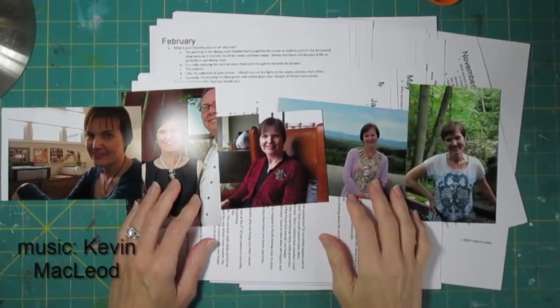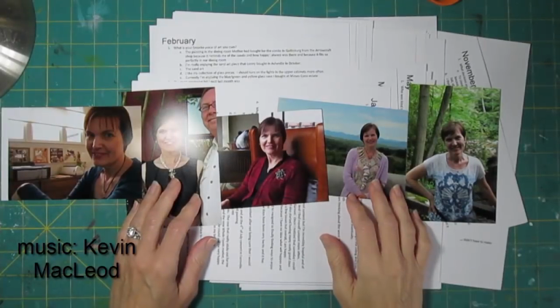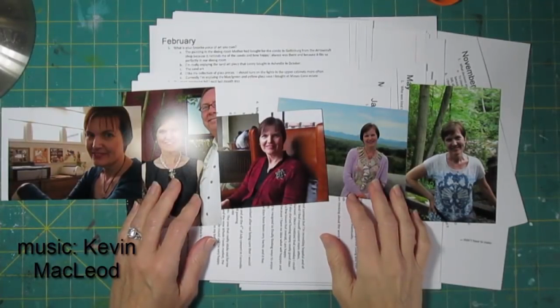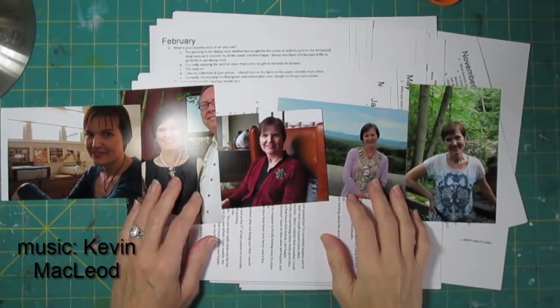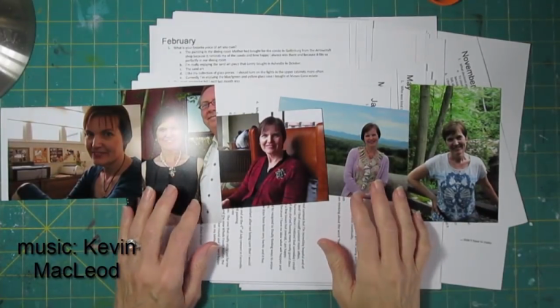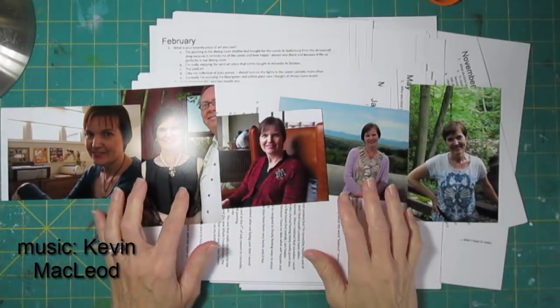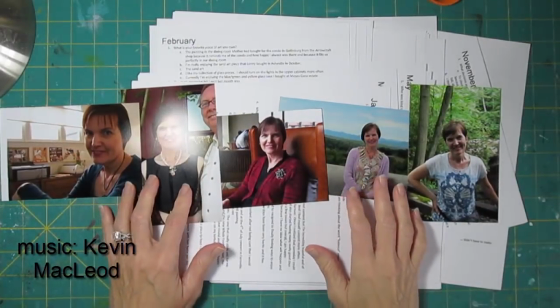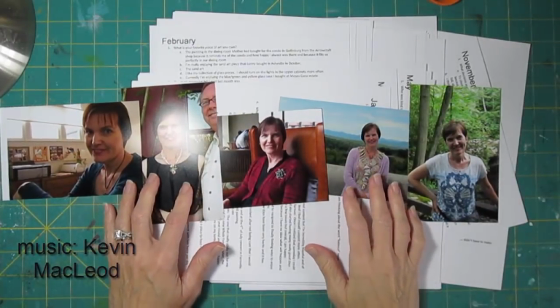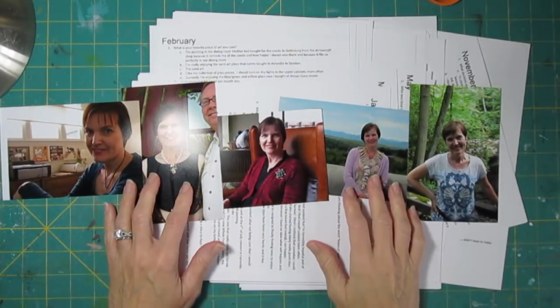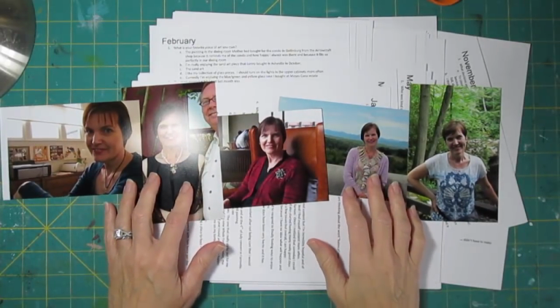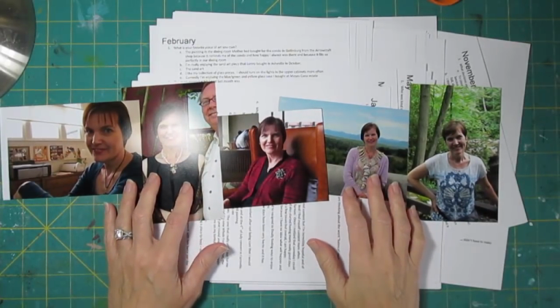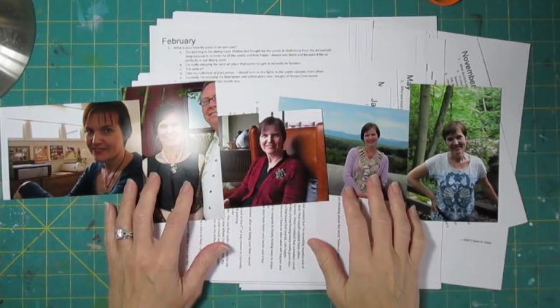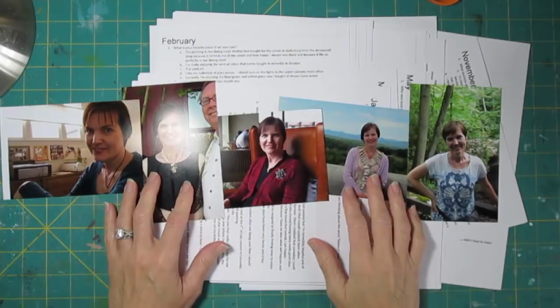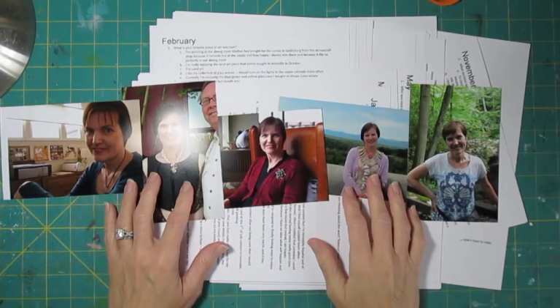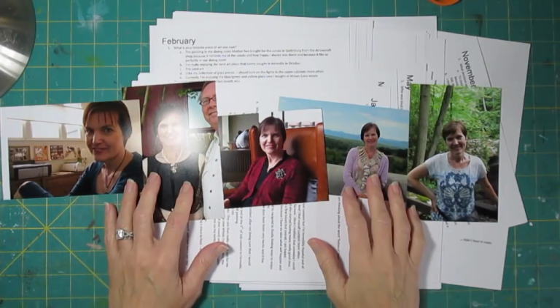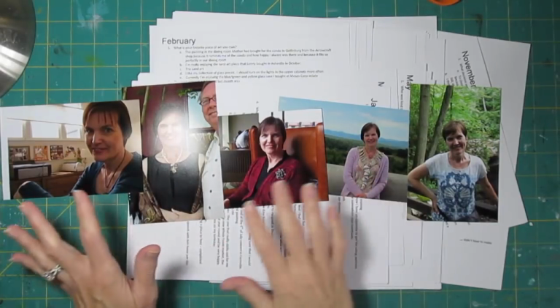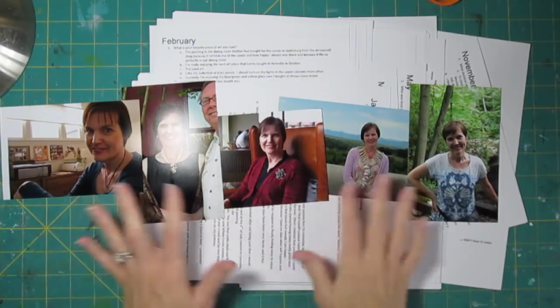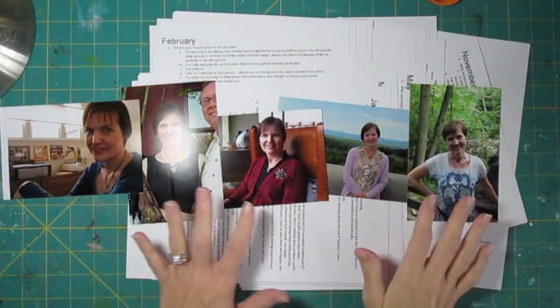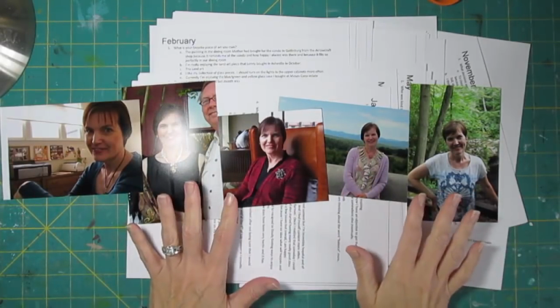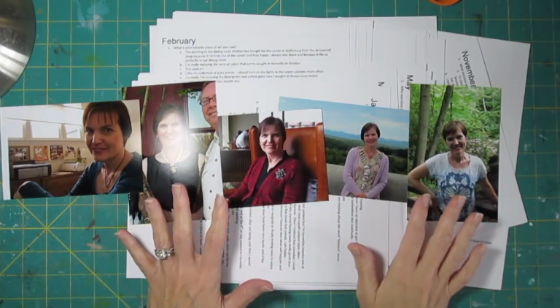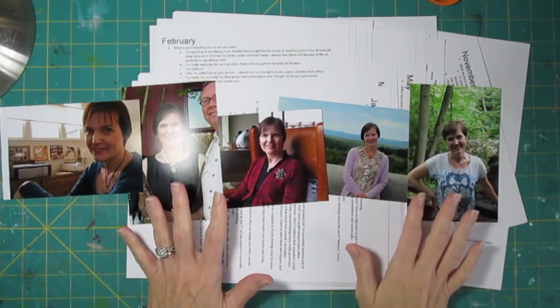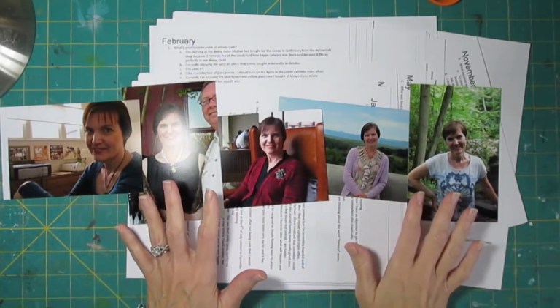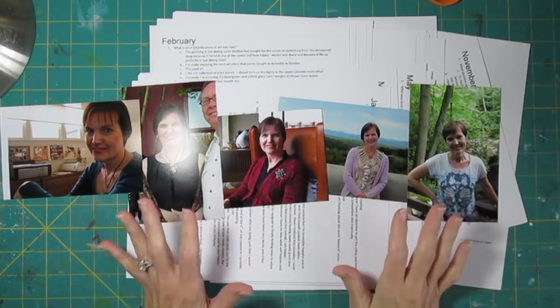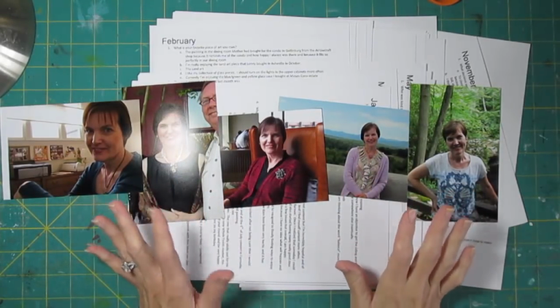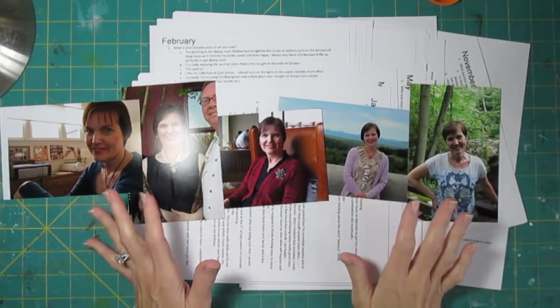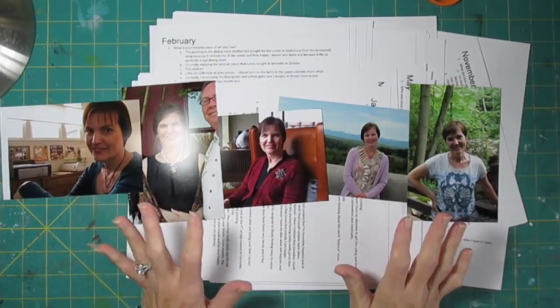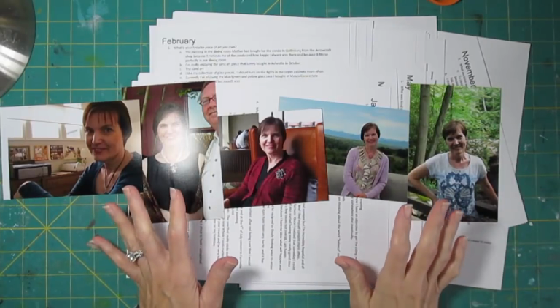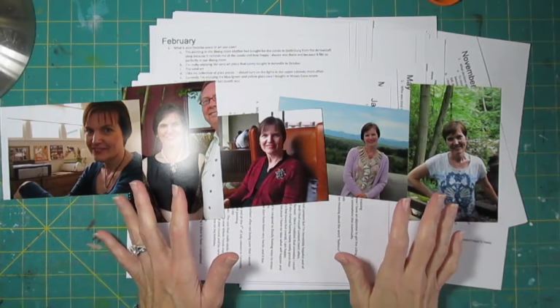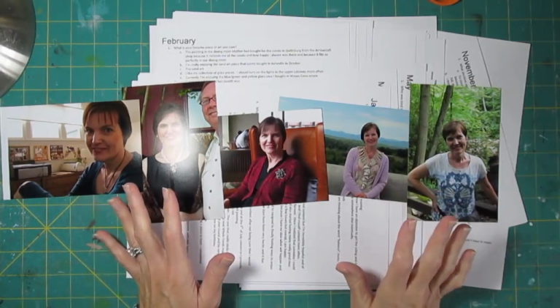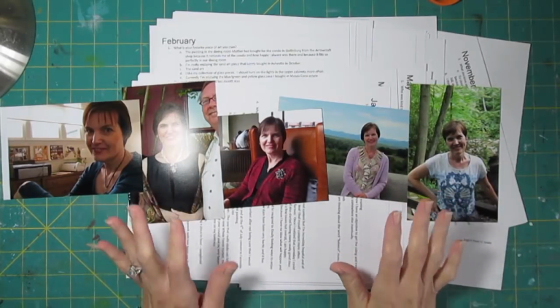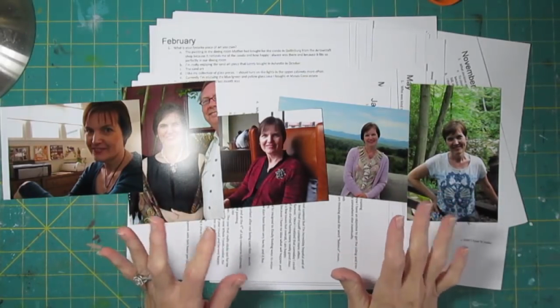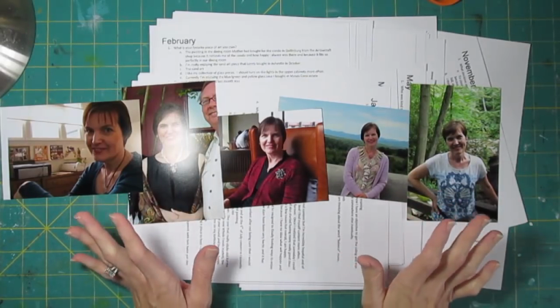Hi, it's Lisa. I'm going to be doing a two-page layout today to celebrate an accomplishment. I have five photos of myself out here, and the reason for that is I want to celebrate something that took me five years to do.